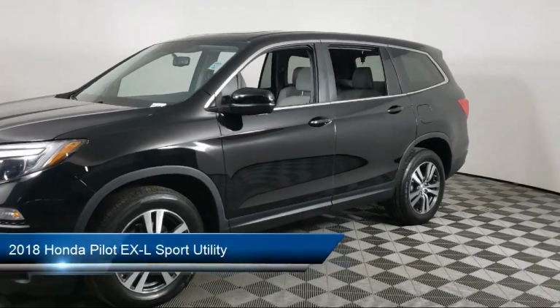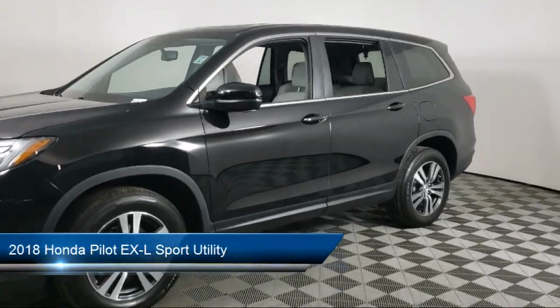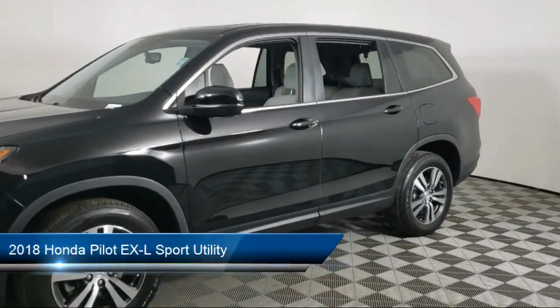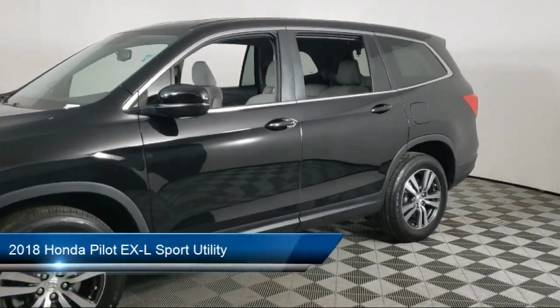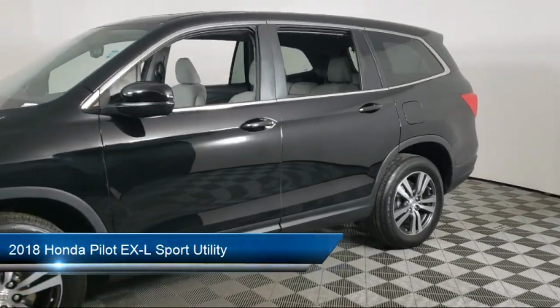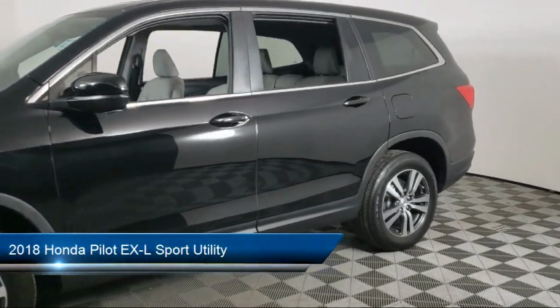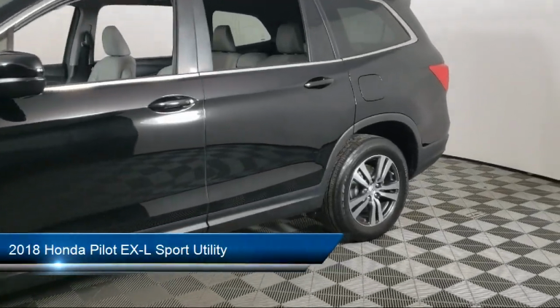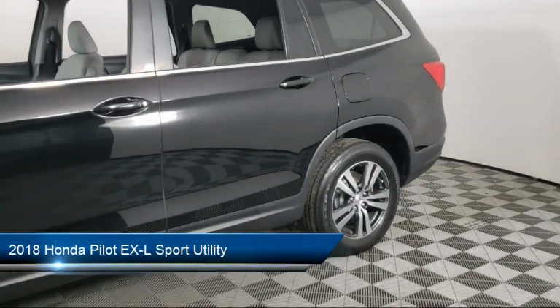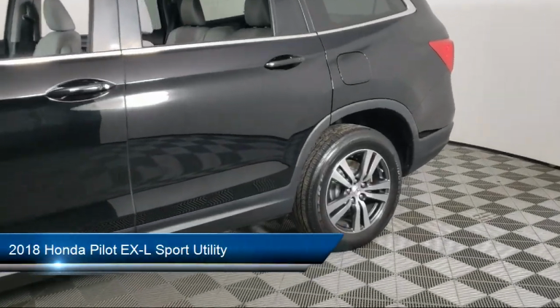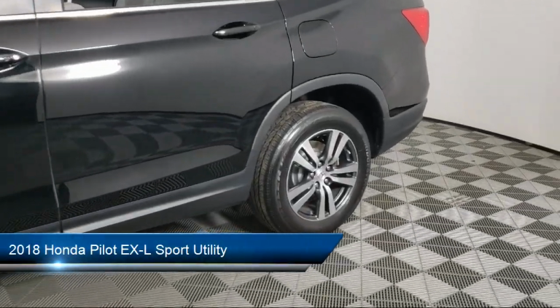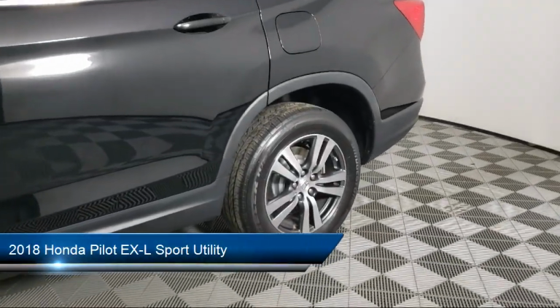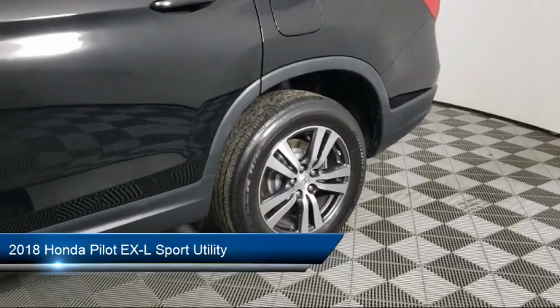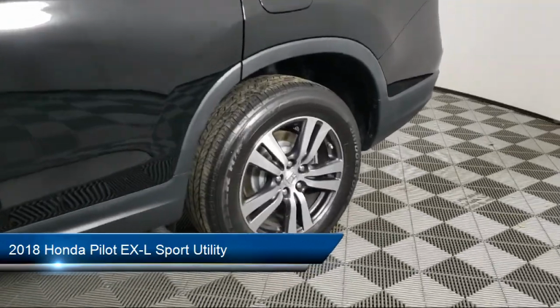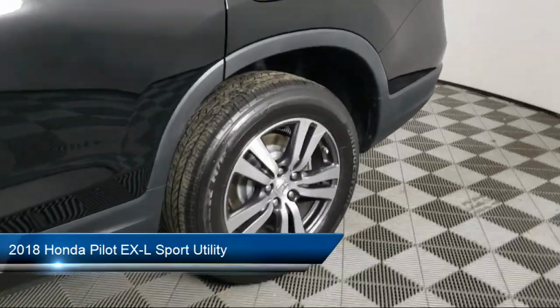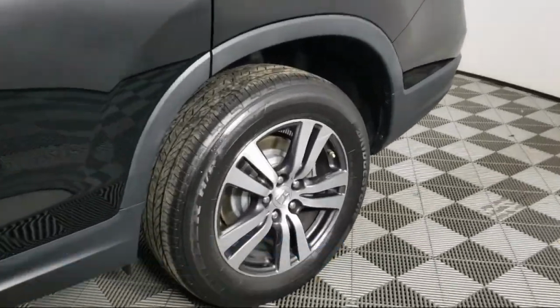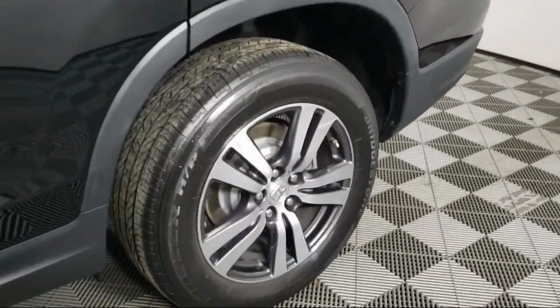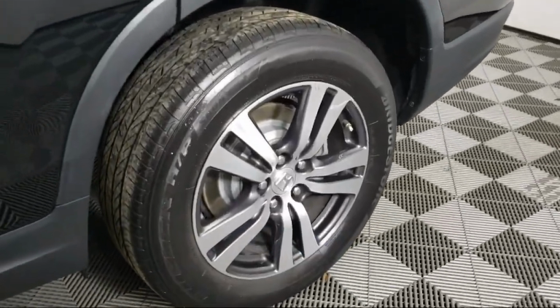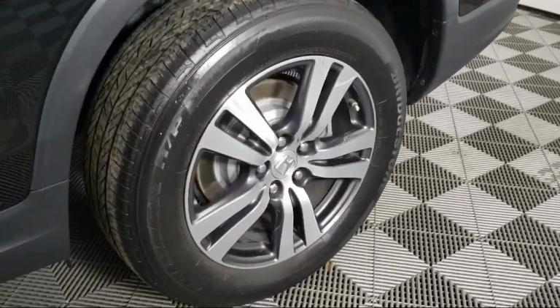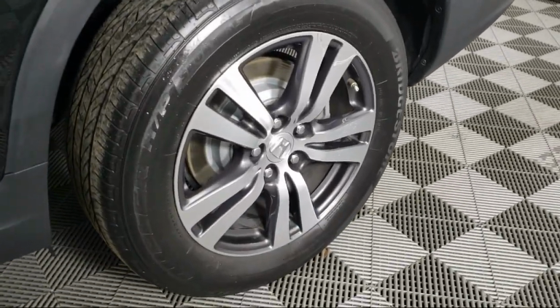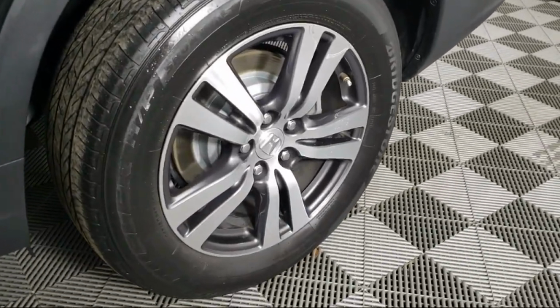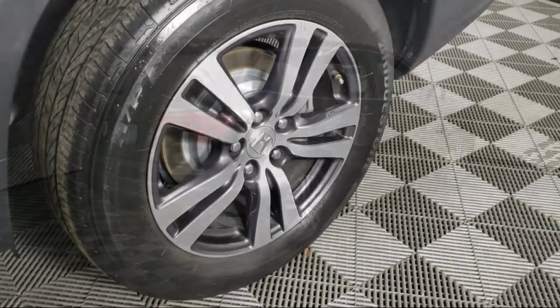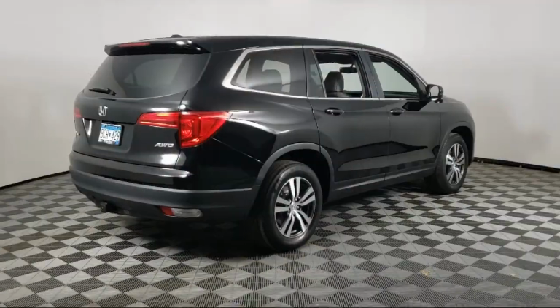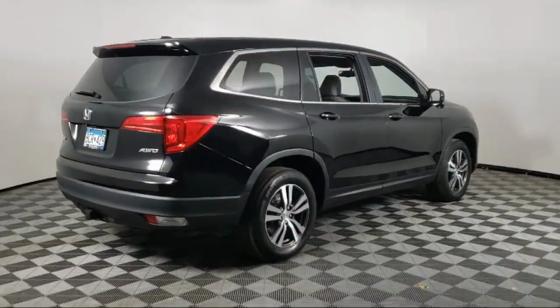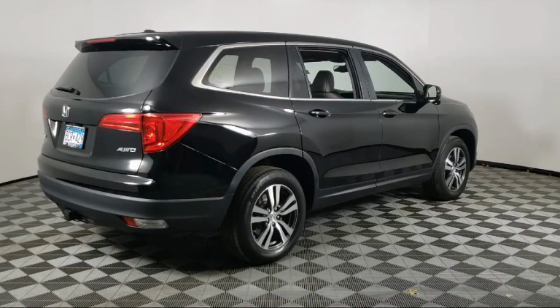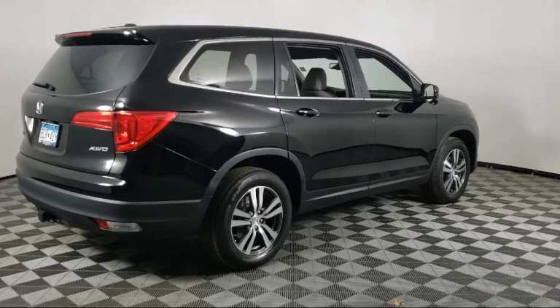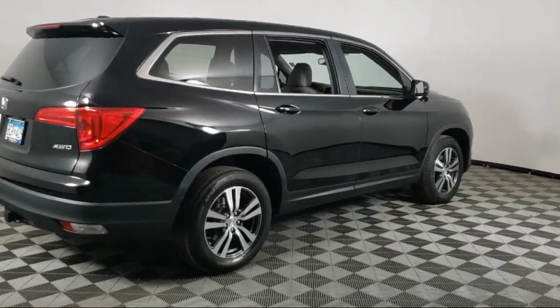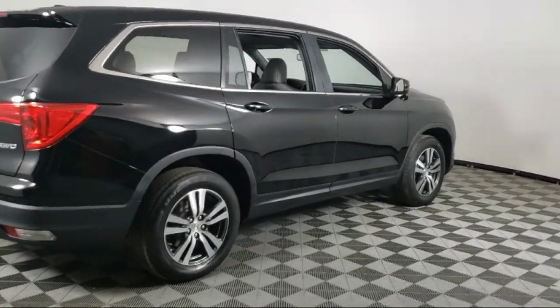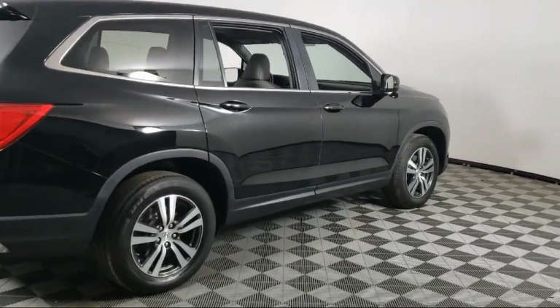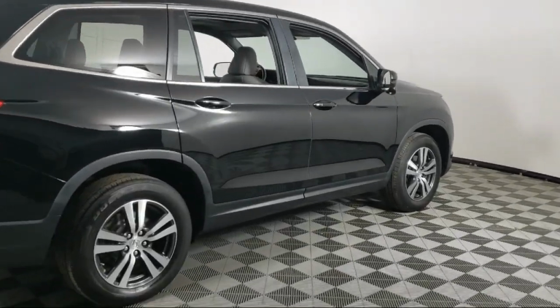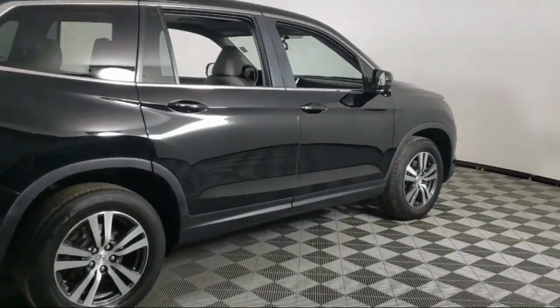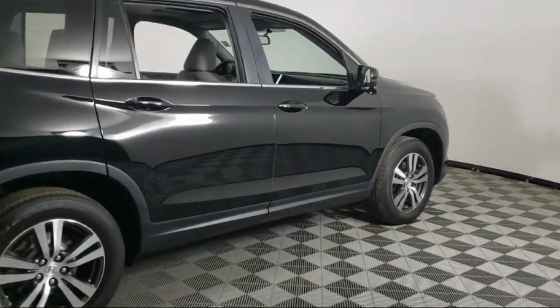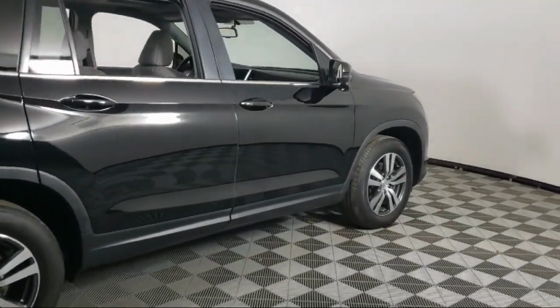It comes equipped with Sirius XM Satellite Radio, Keyless Entry, Rear View Camera, Heated Front Seats, AM-FM Audio System, Third Row Seating, and Apple CarPlay and Android Auto.